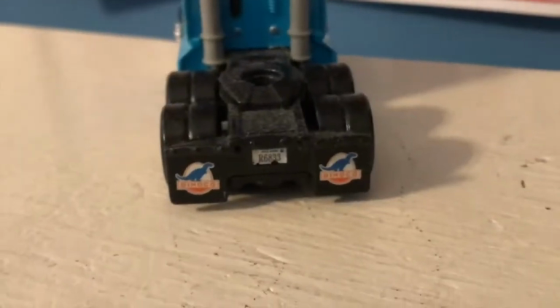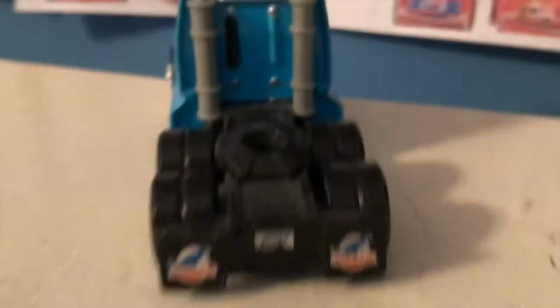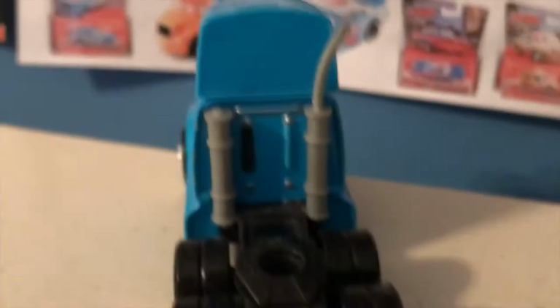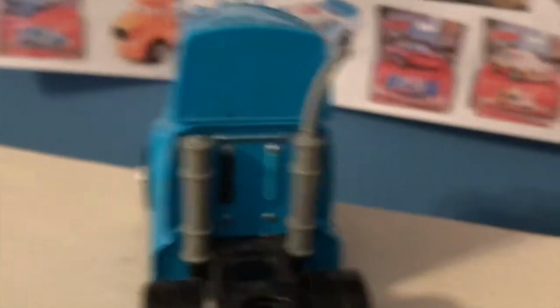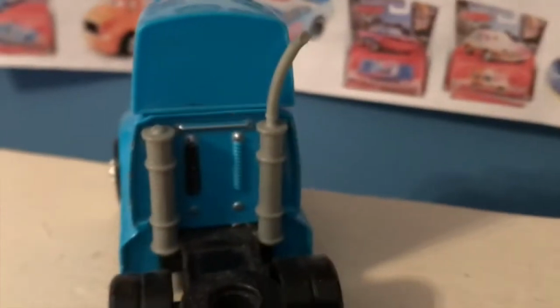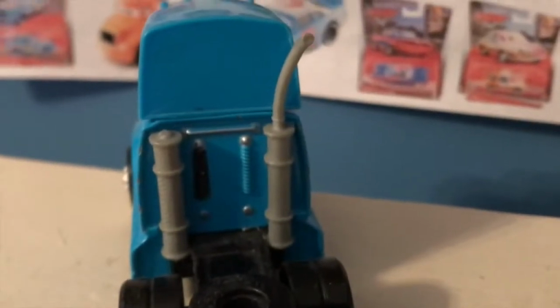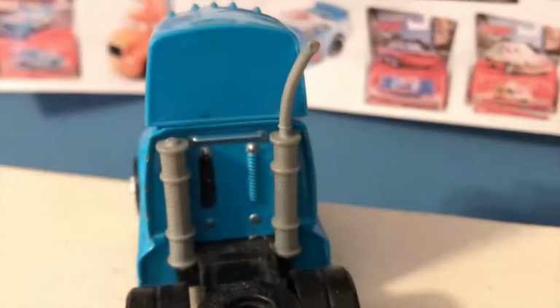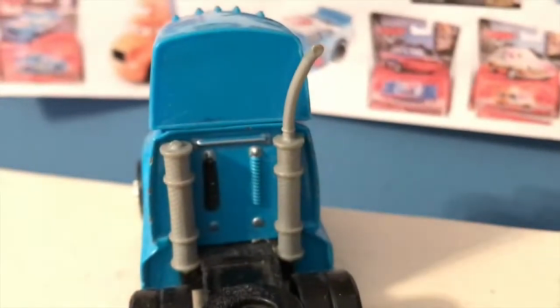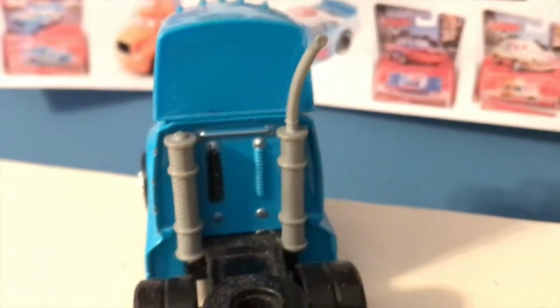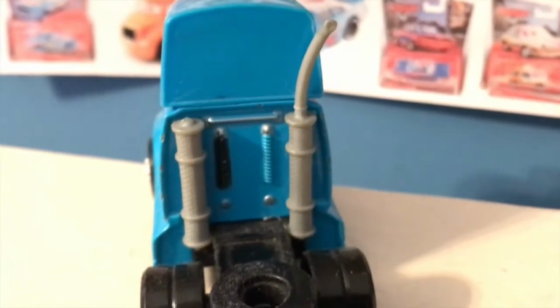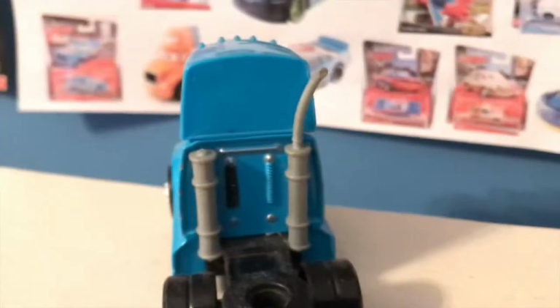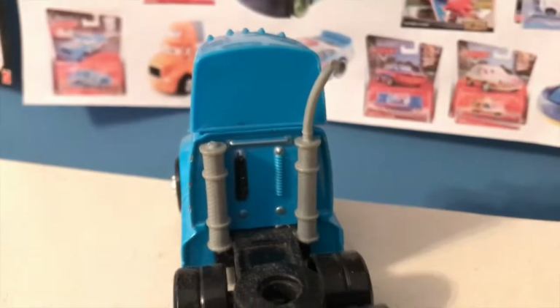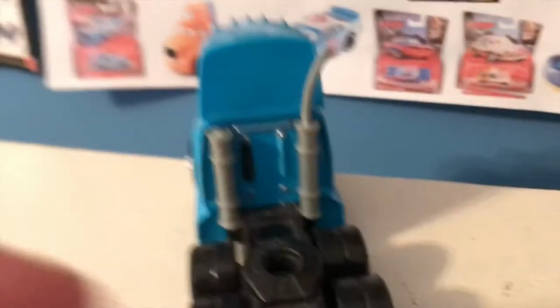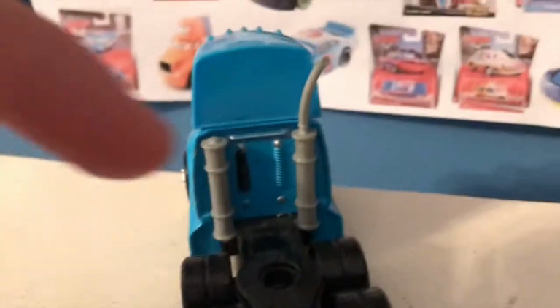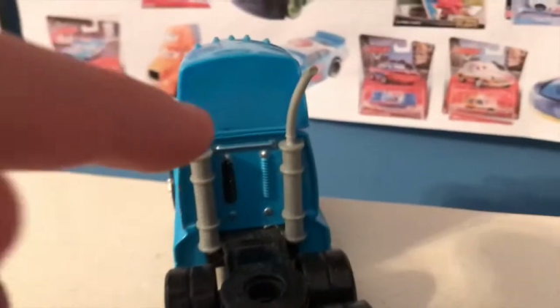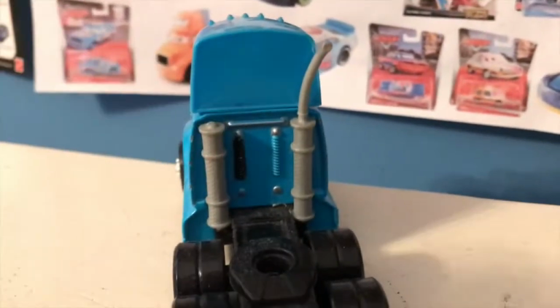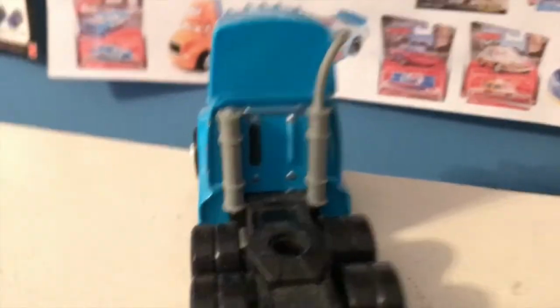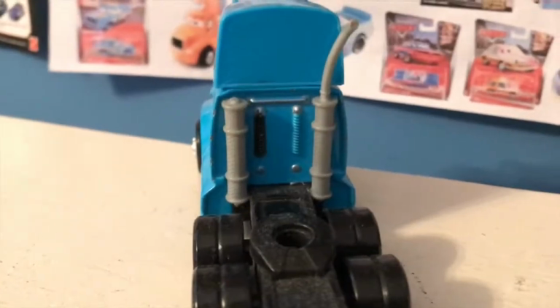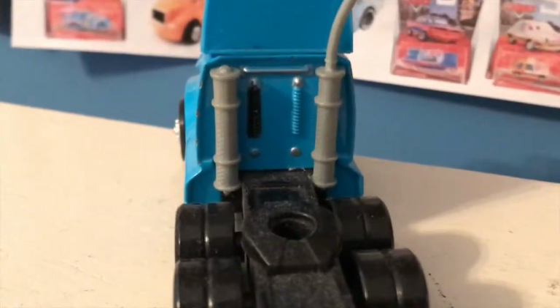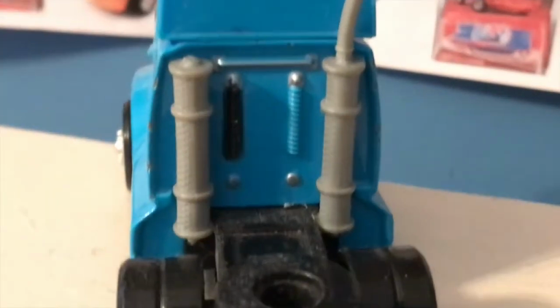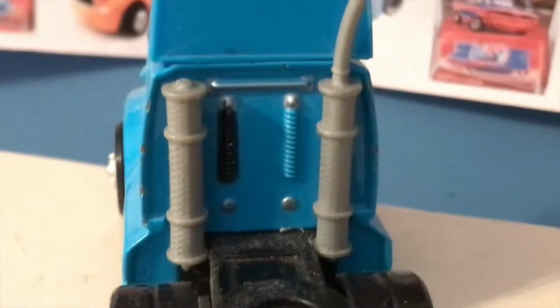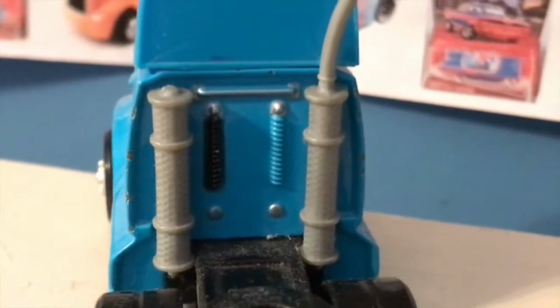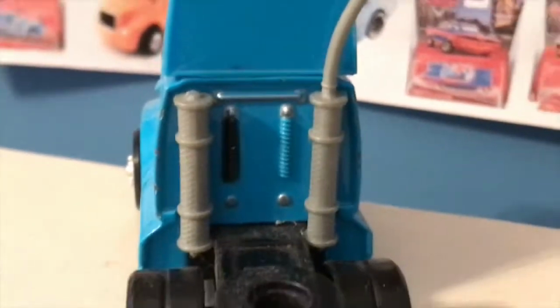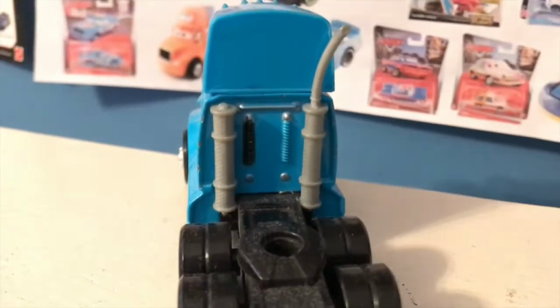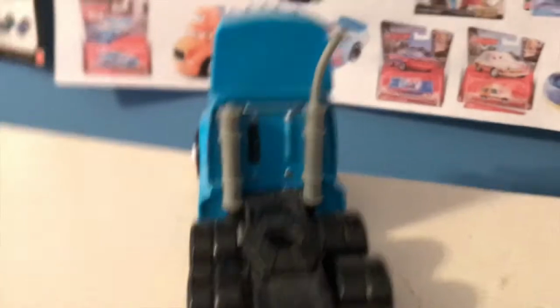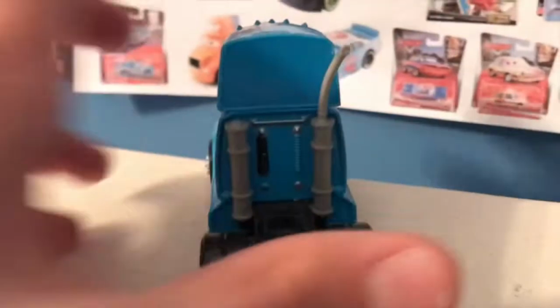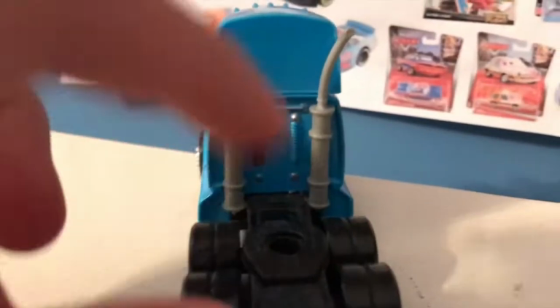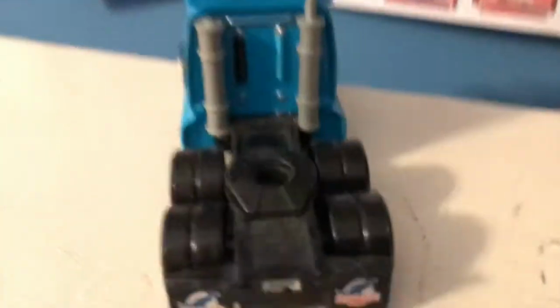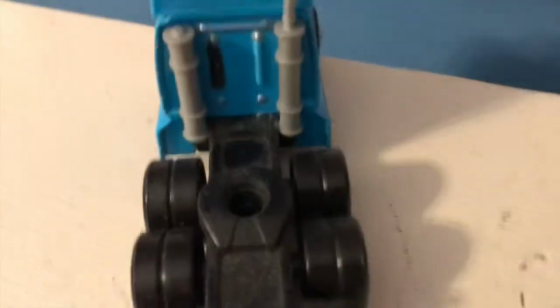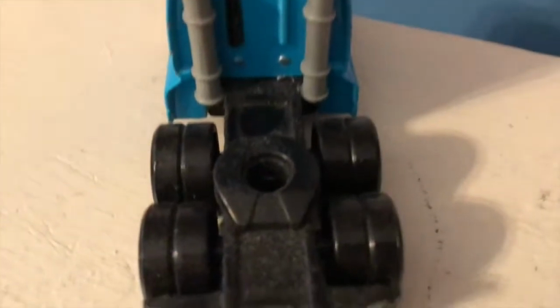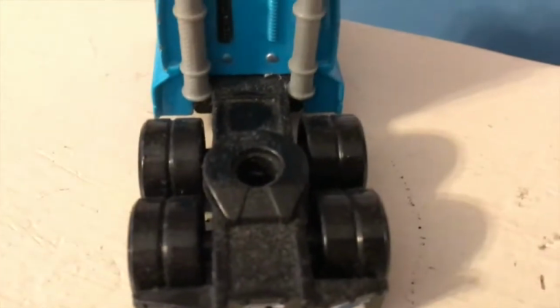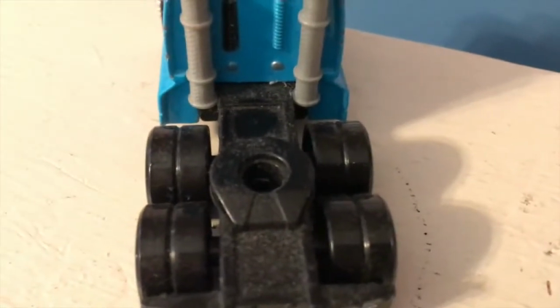And of course the exhaust pipes here — for some weird reason the tip of one of mine has fallen off, don't know what happened there. There are some wires behind there, and of course the area for him to be hooked up to other haulers.